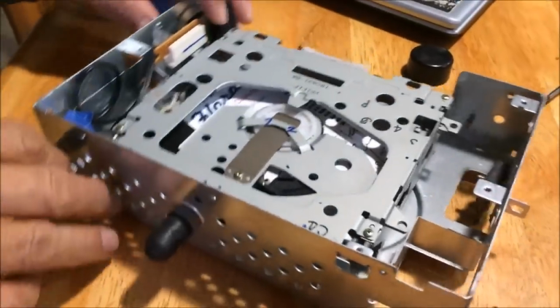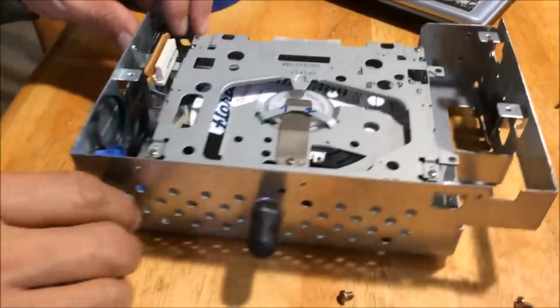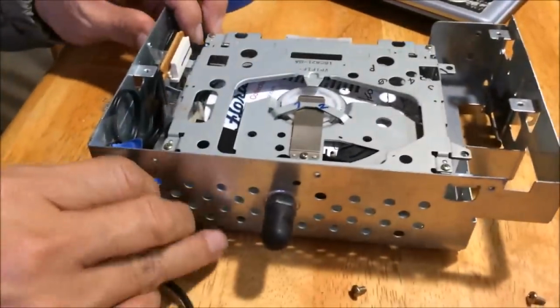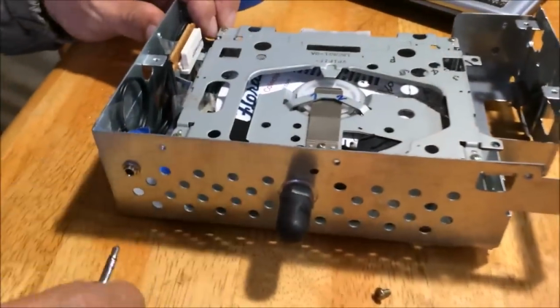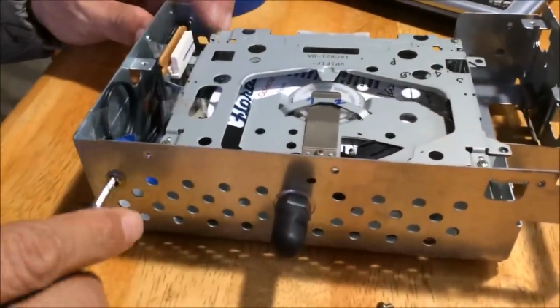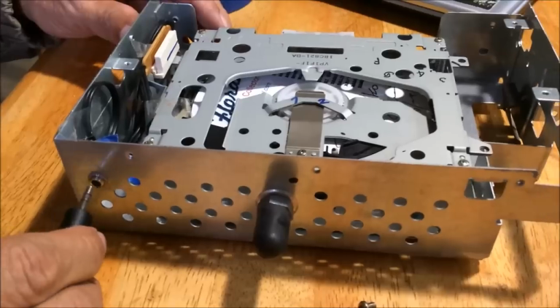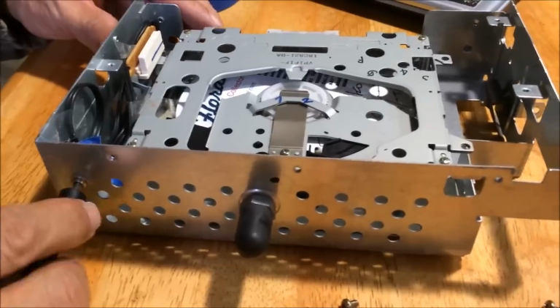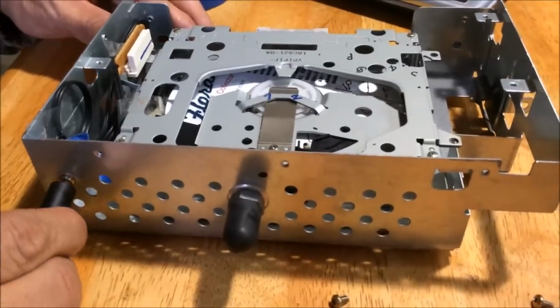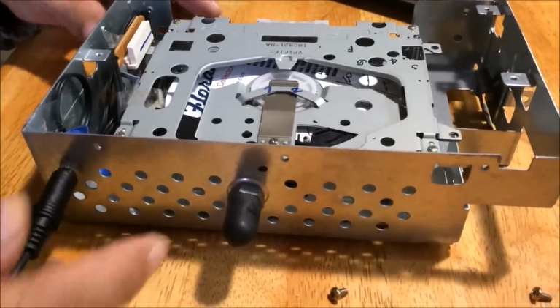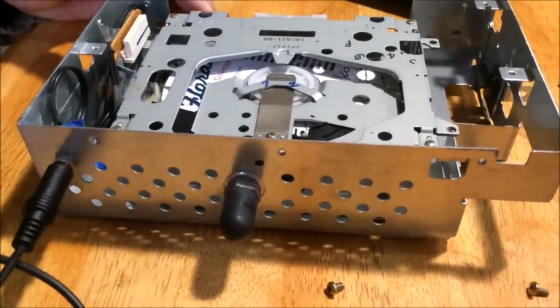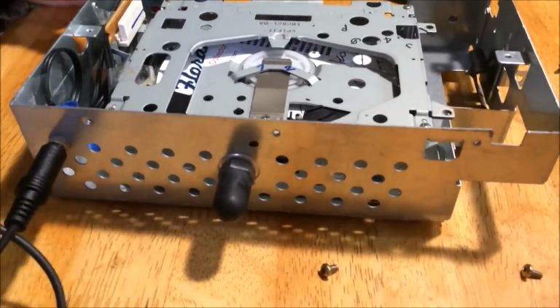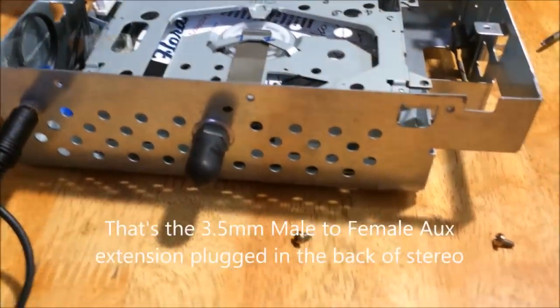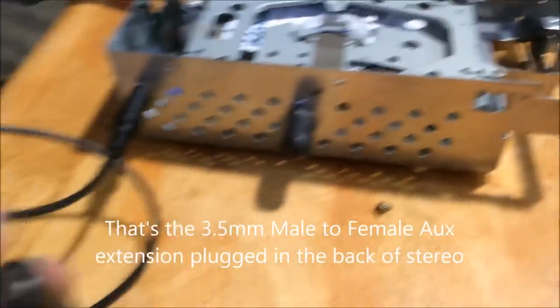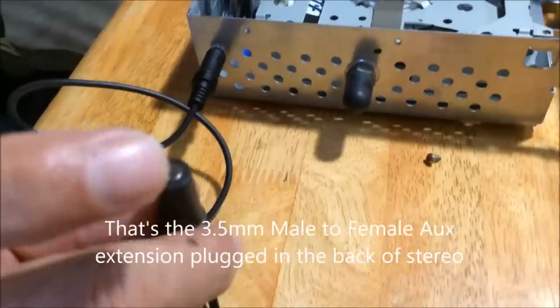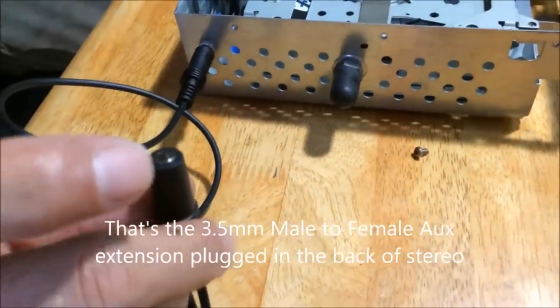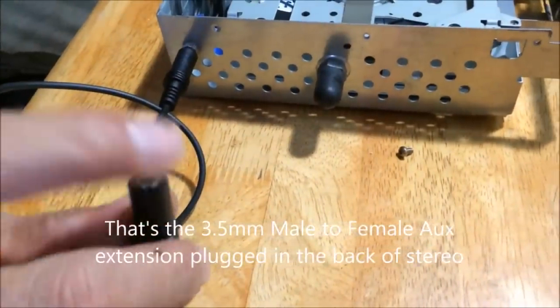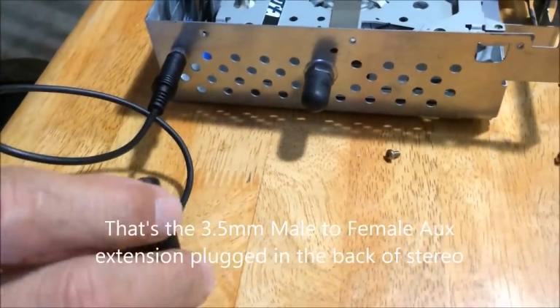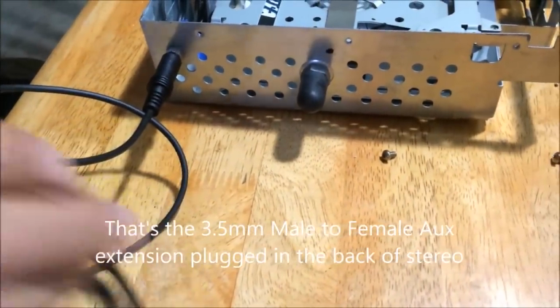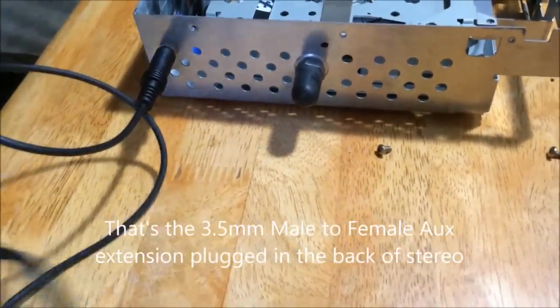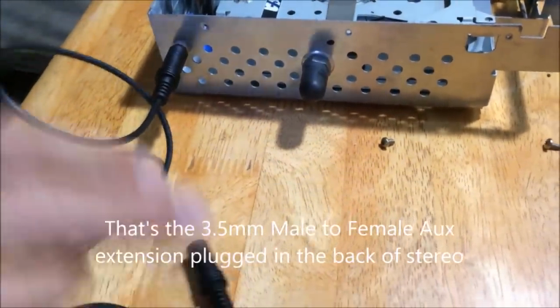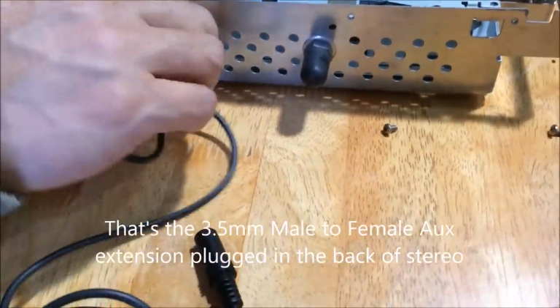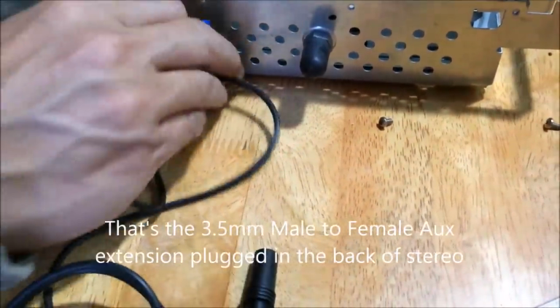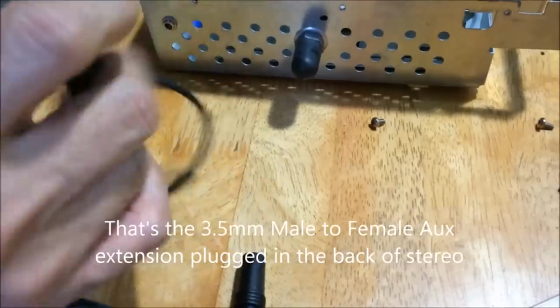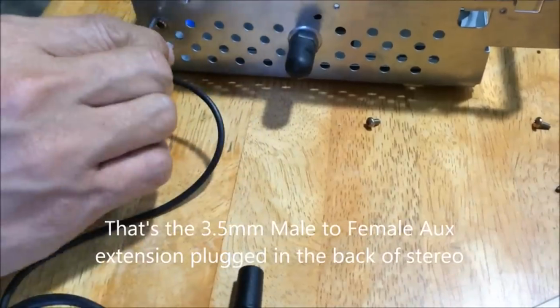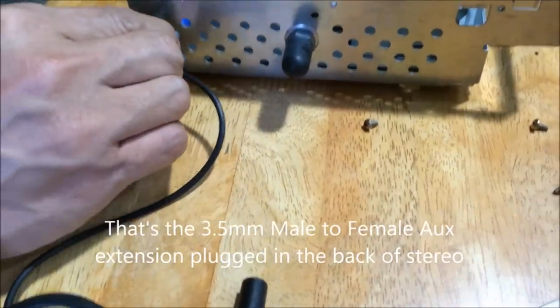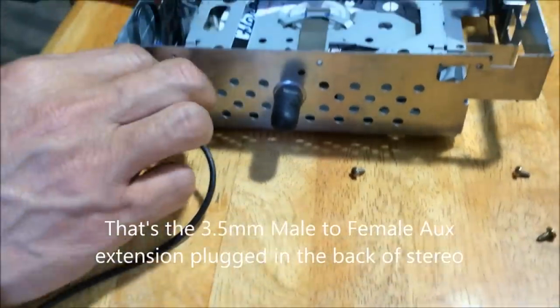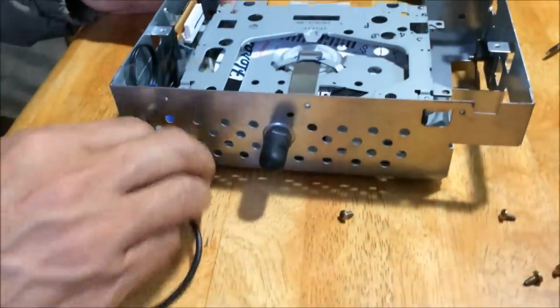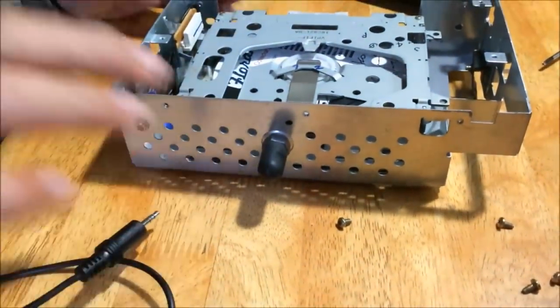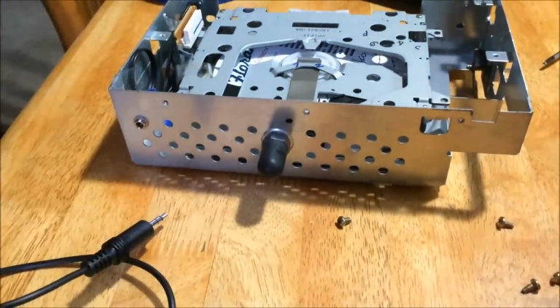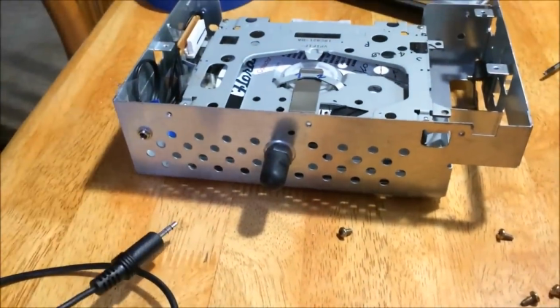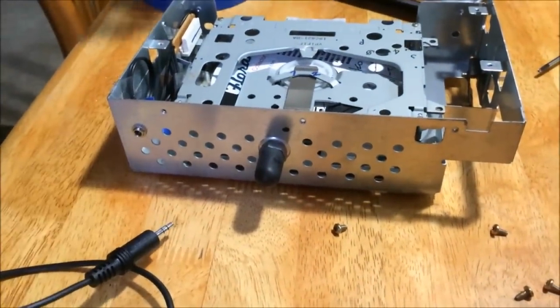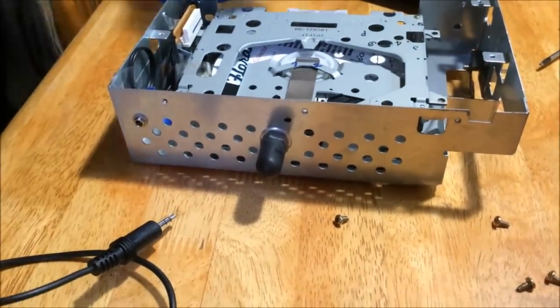We've got the connectors connected right there — this would be my AUX connection. So I'm going to reassemble this thing back together.